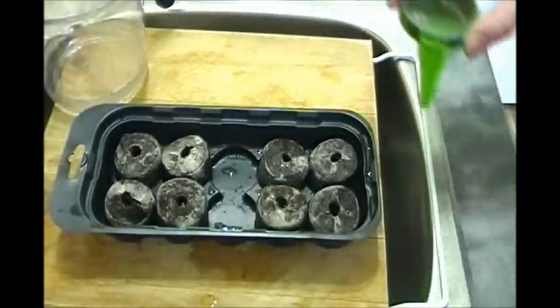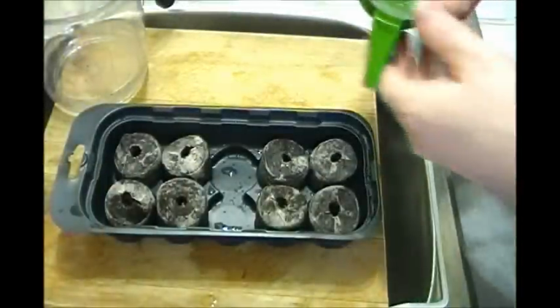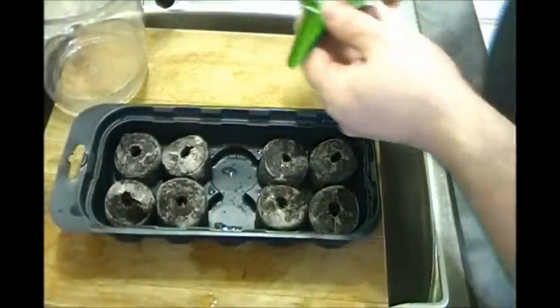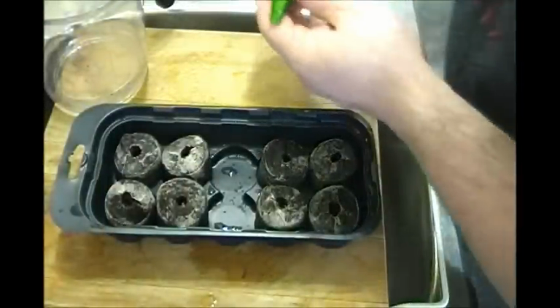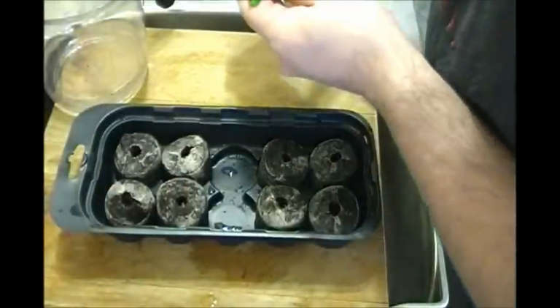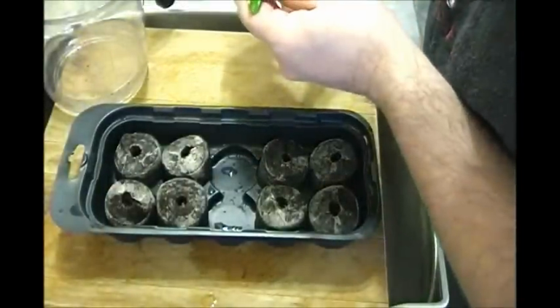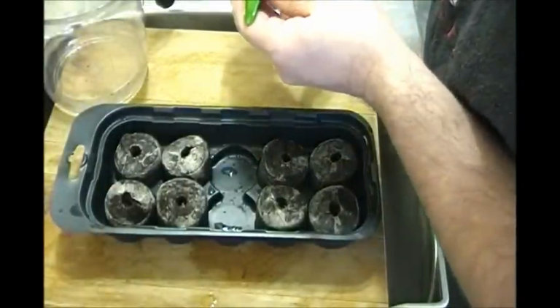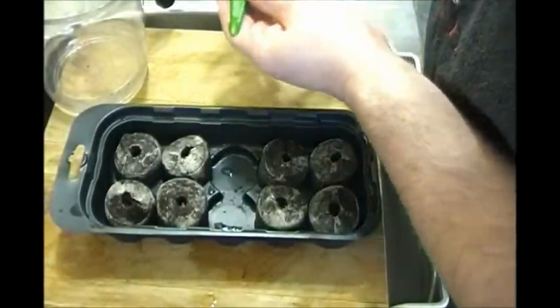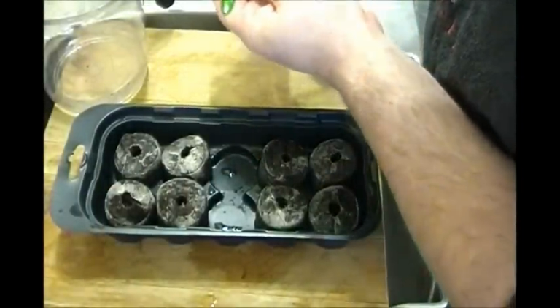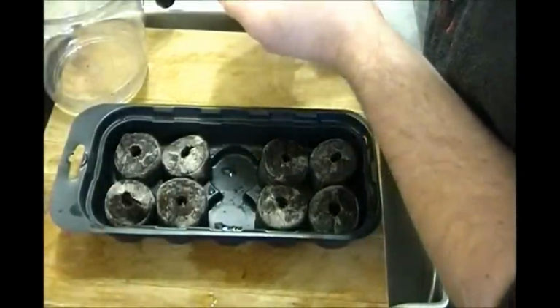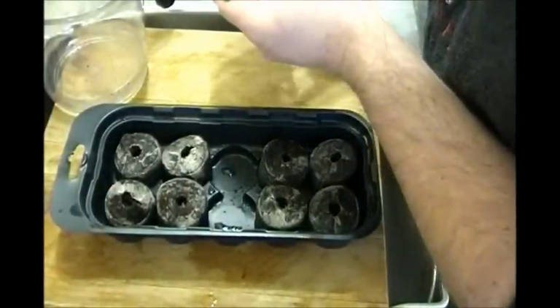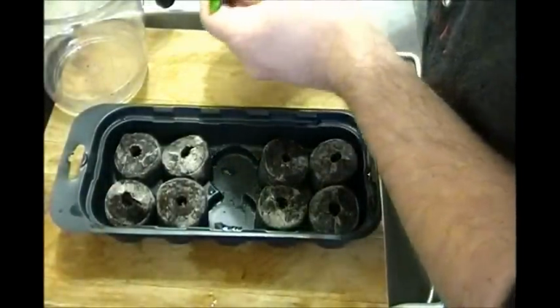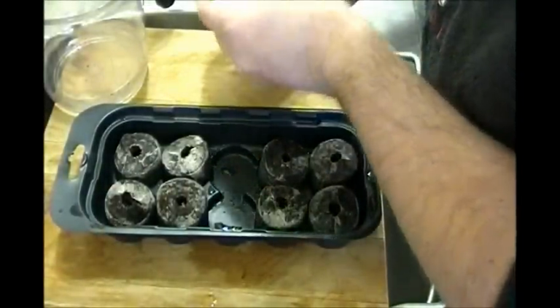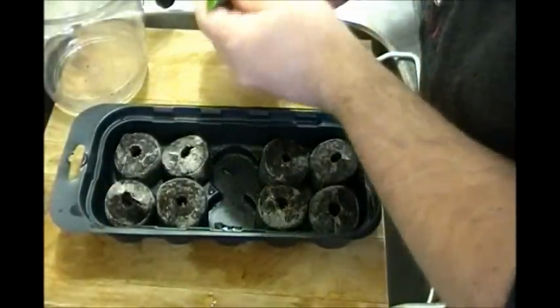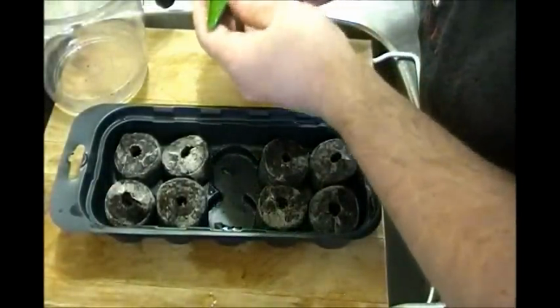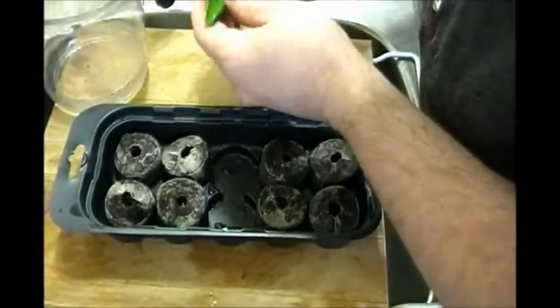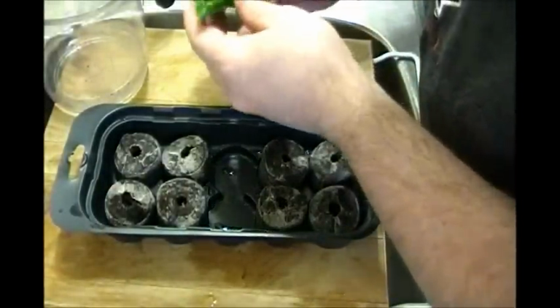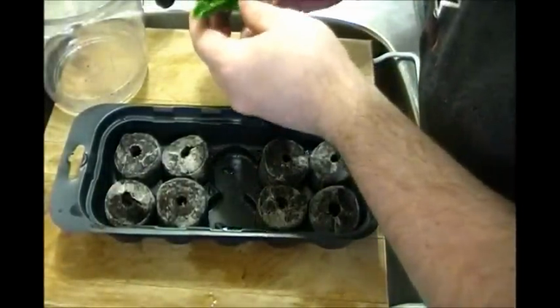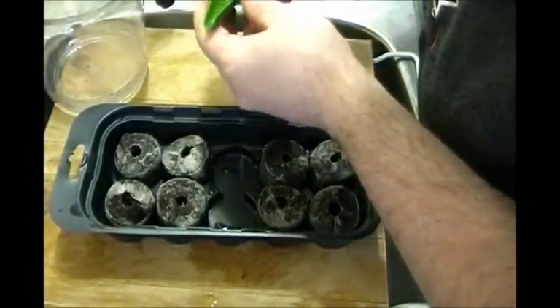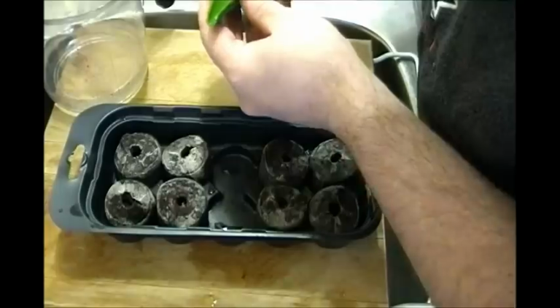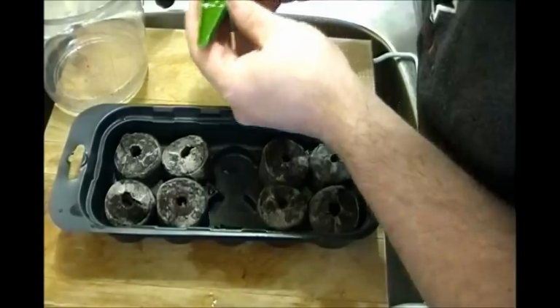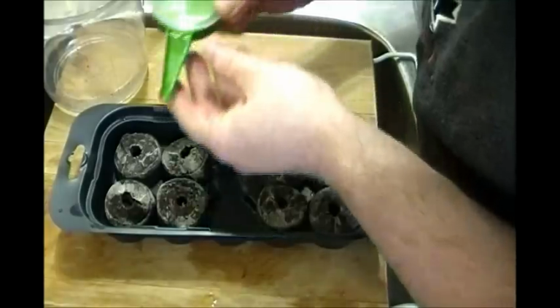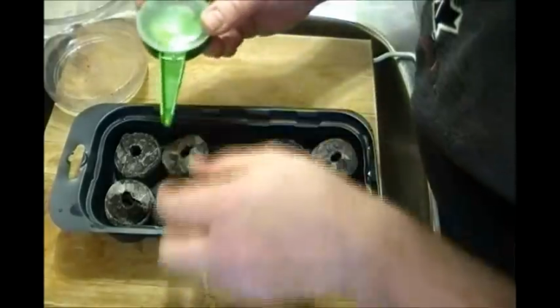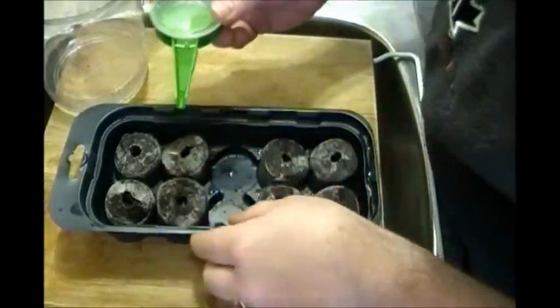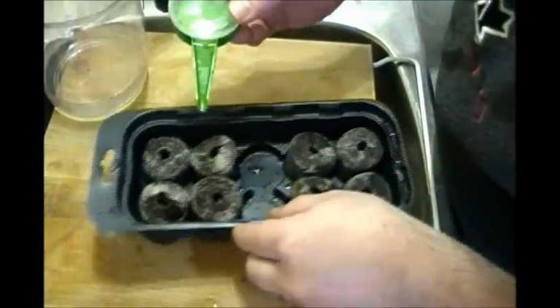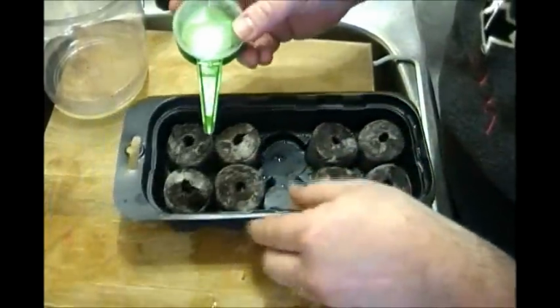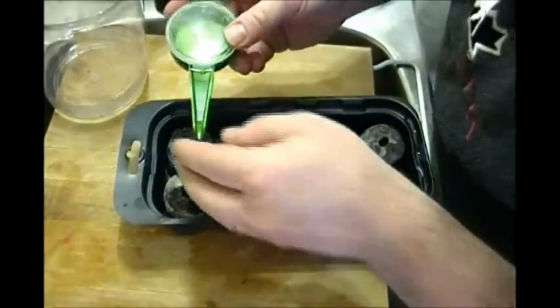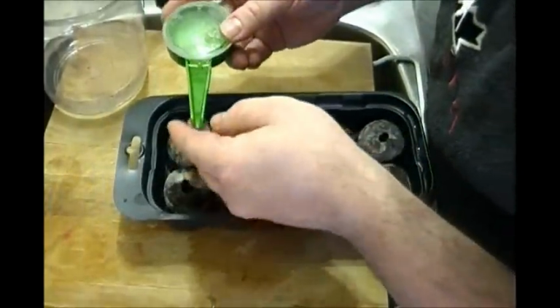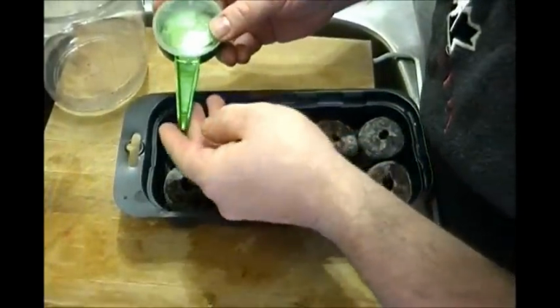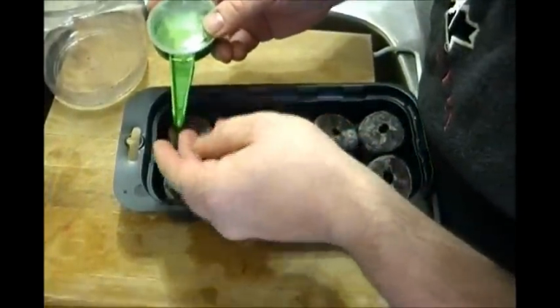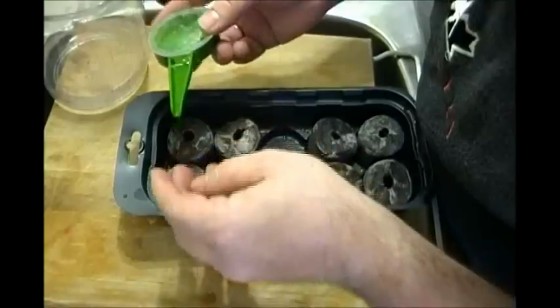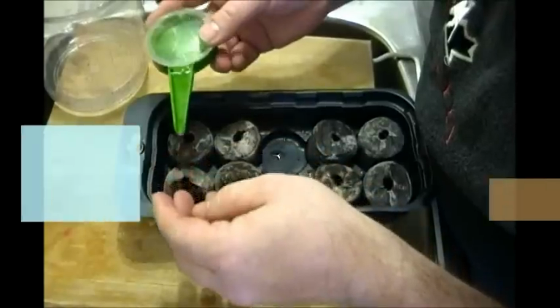Hey everybody, I got bored so I'm going to try and grow some lettuce hydroponically.